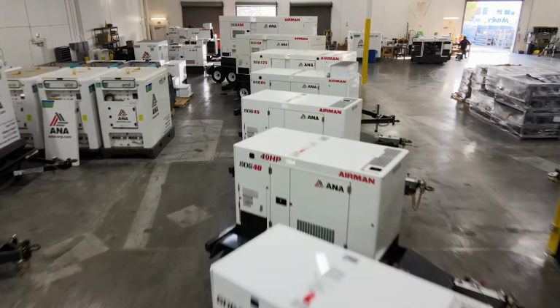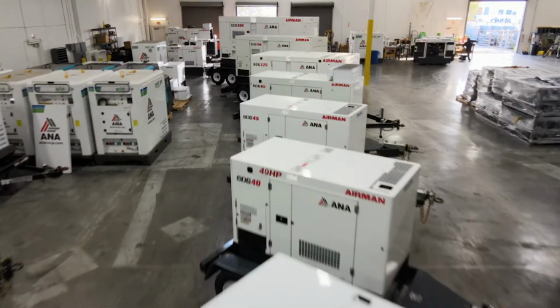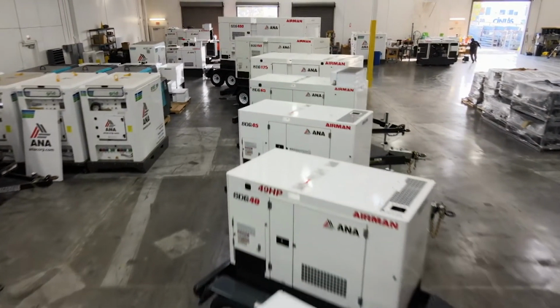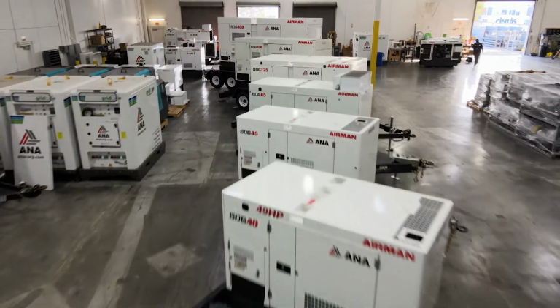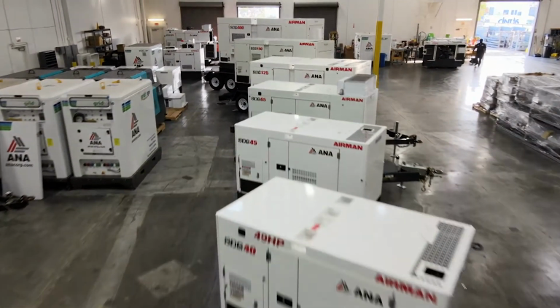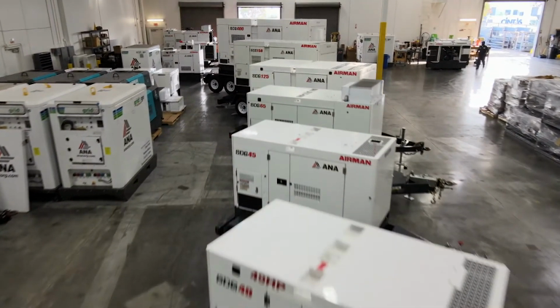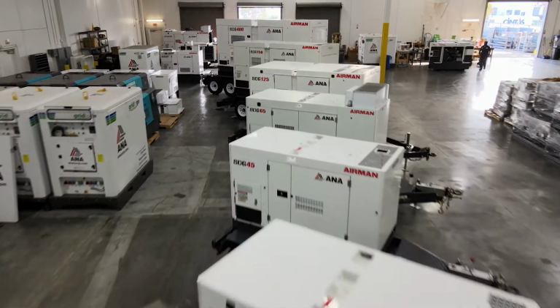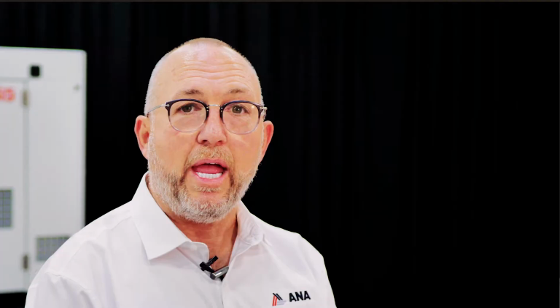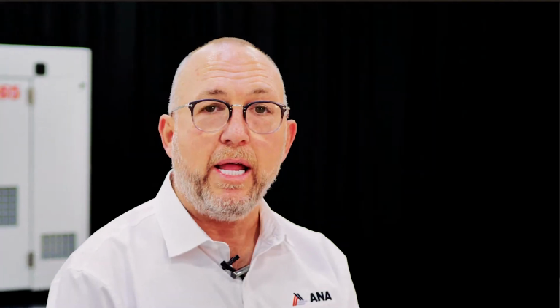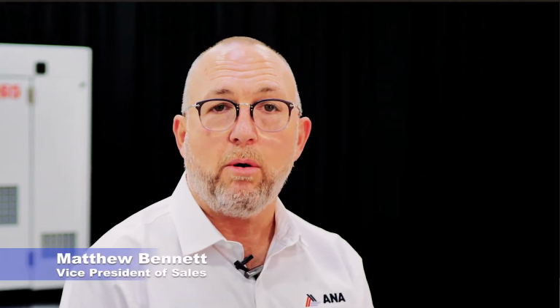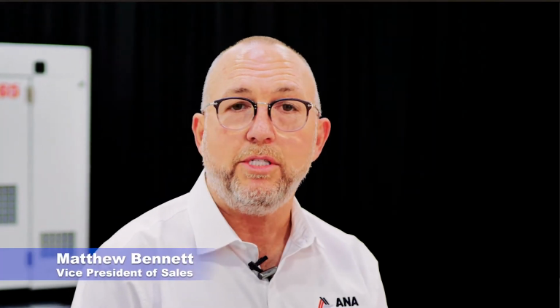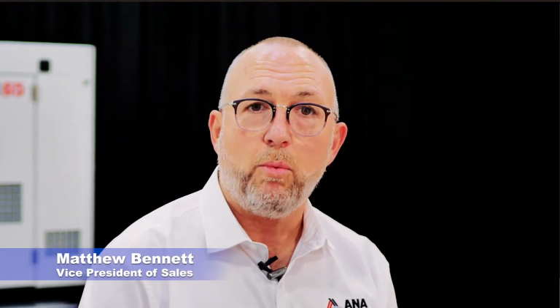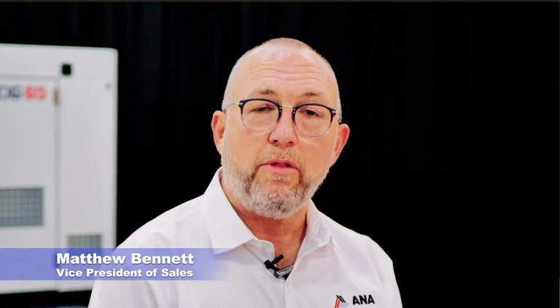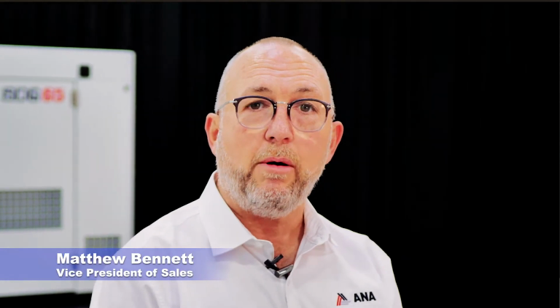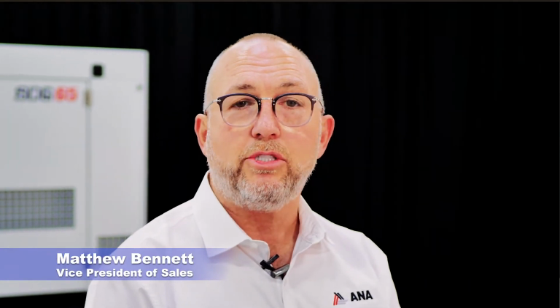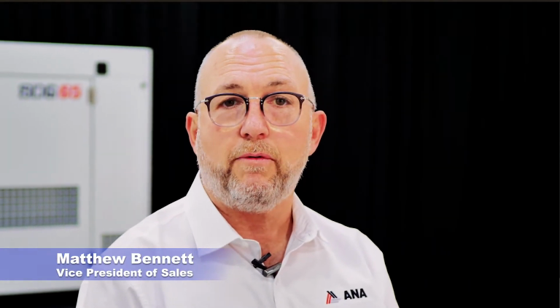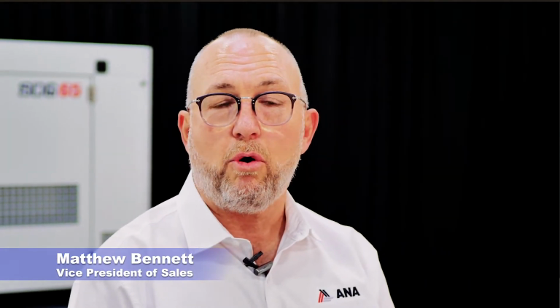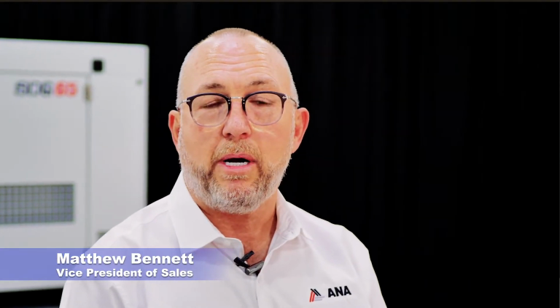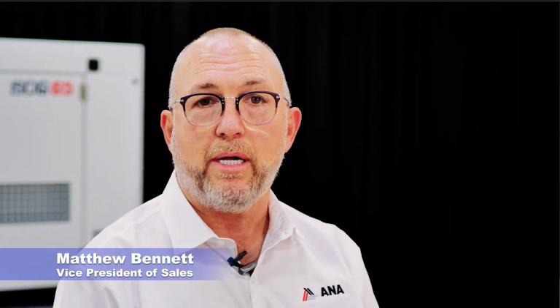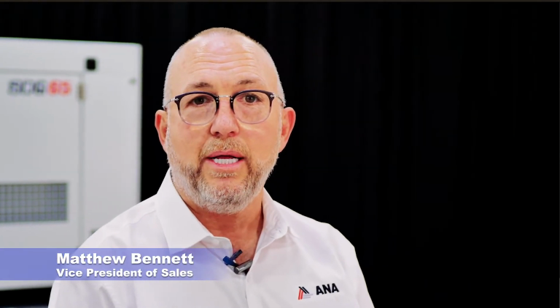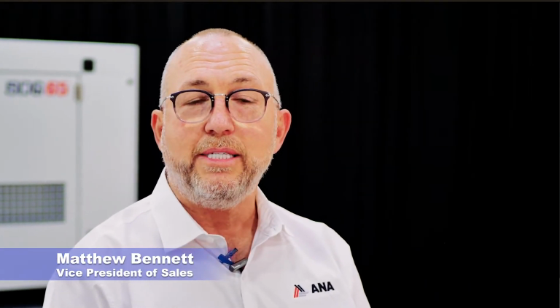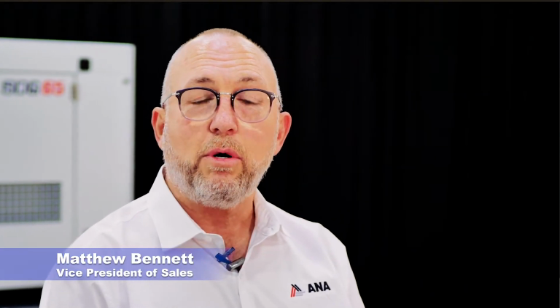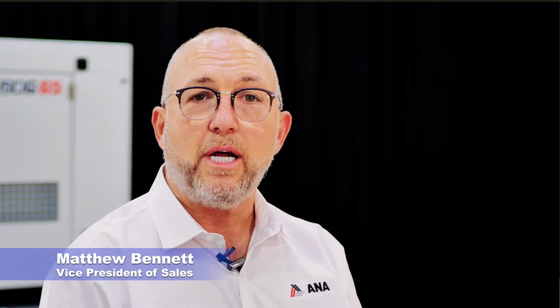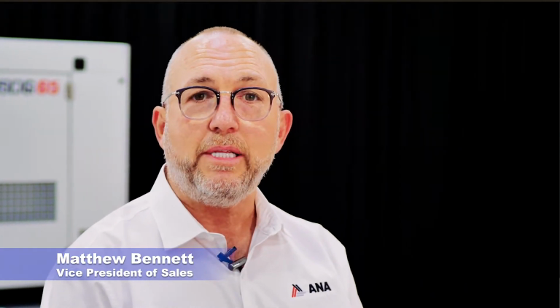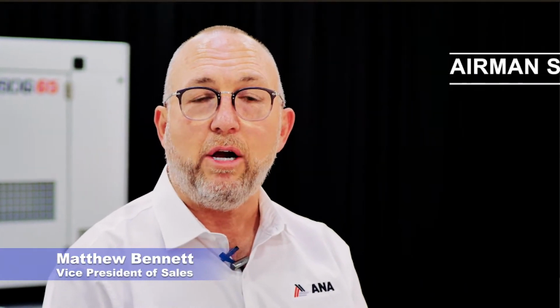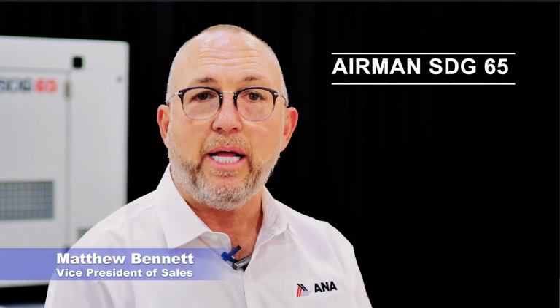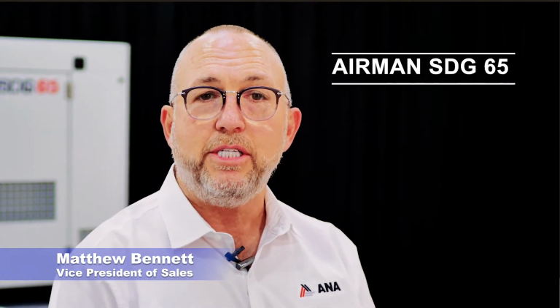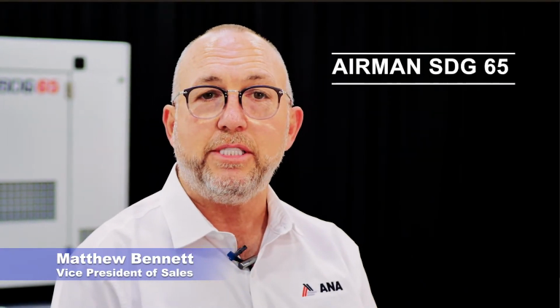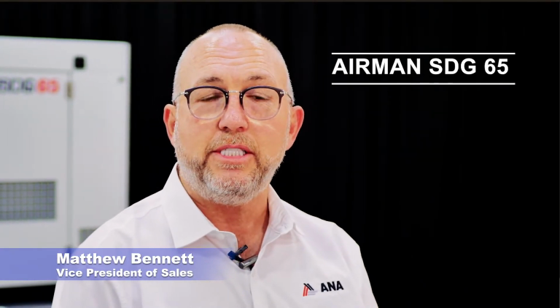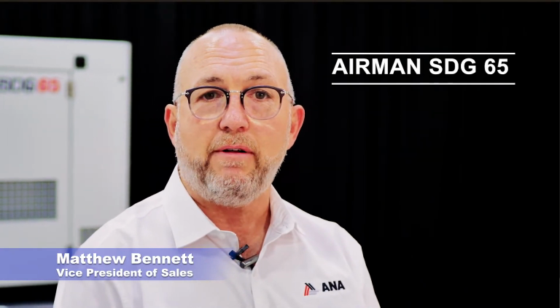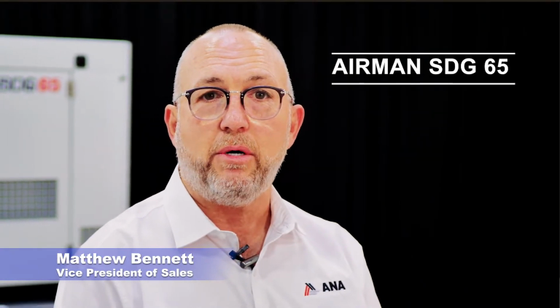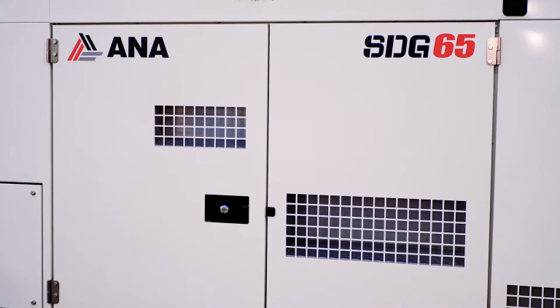Hello, my name is Matthew Bennett. I'm with ANA Corporation. We are the Airman distributor for North America. Today we're going to talk about the Airman SDG-65 Generator.